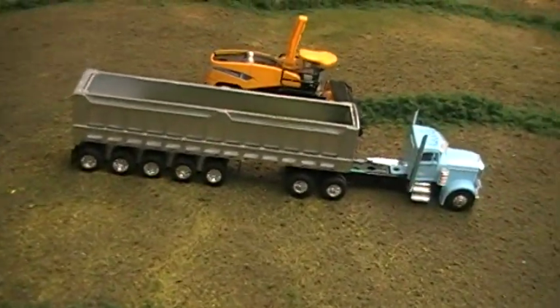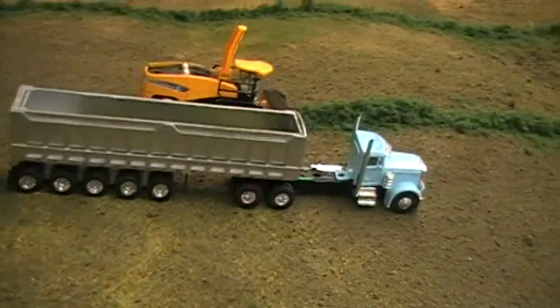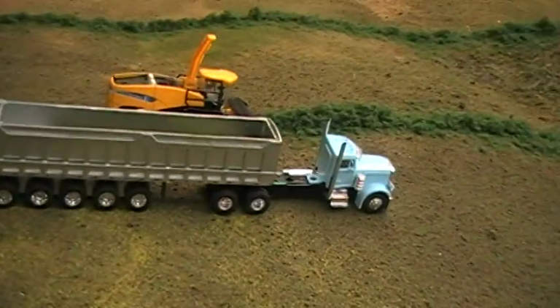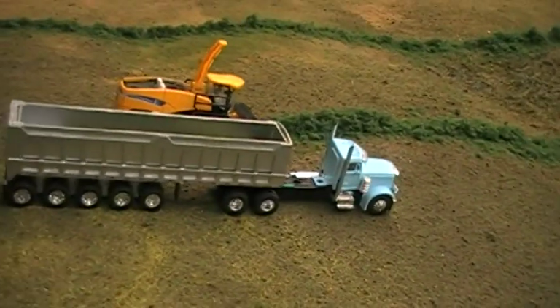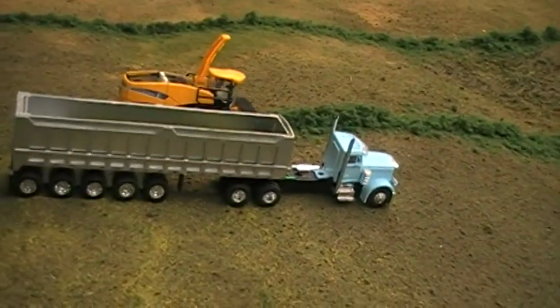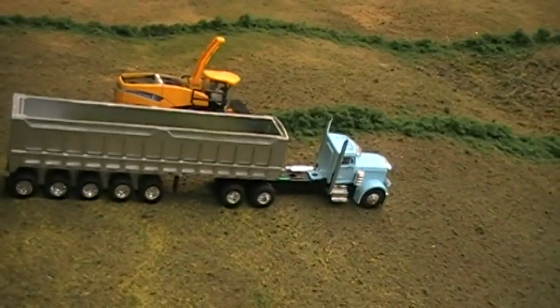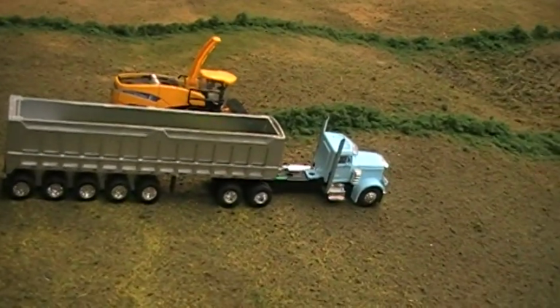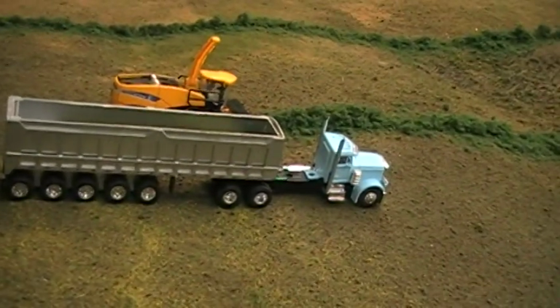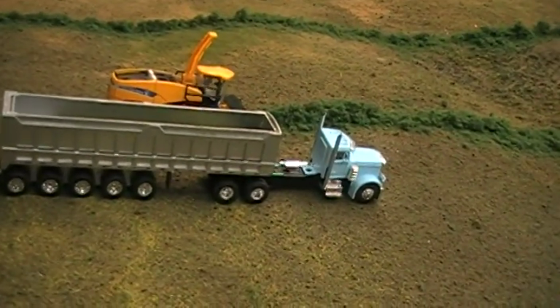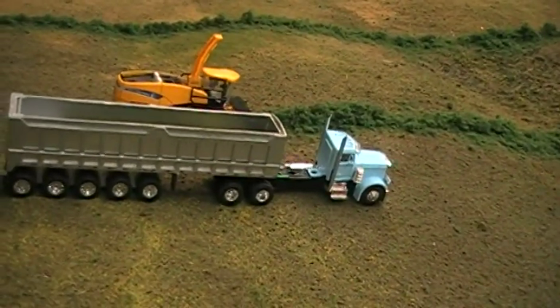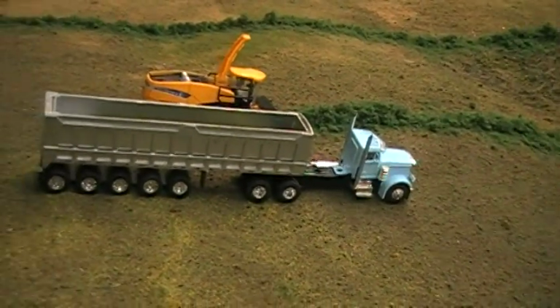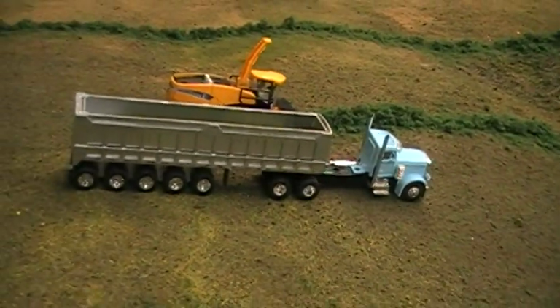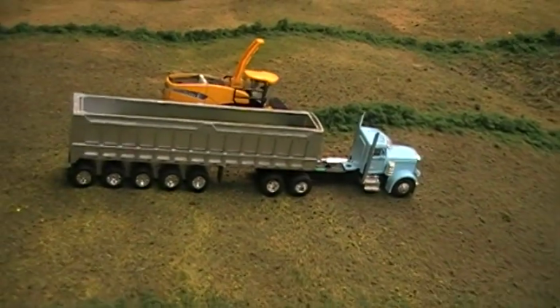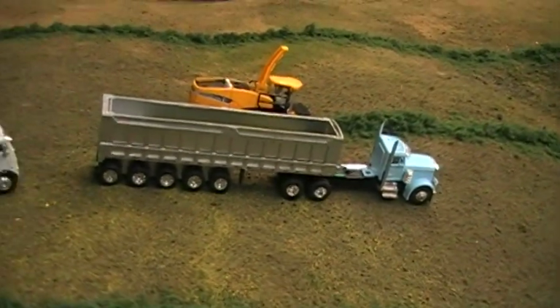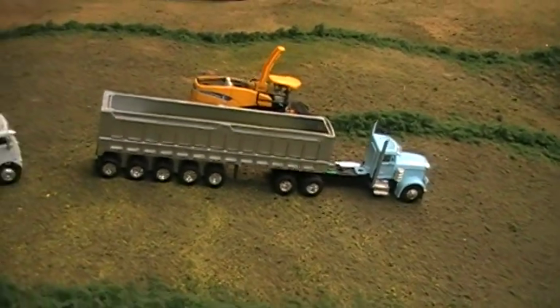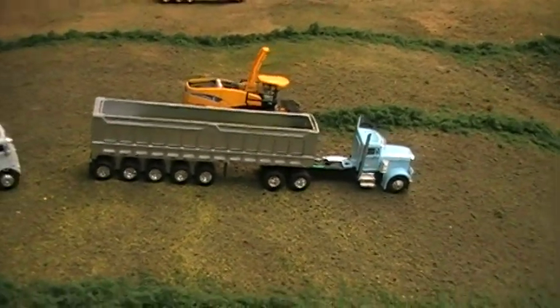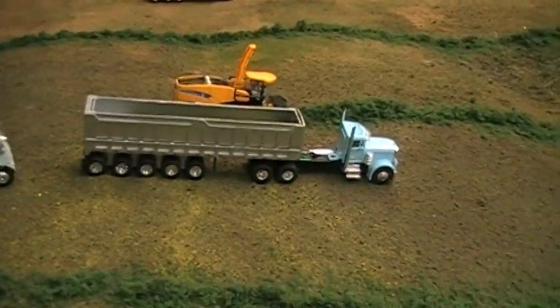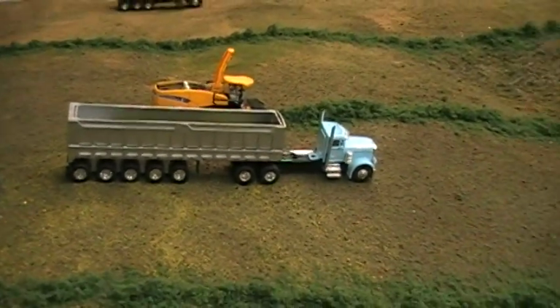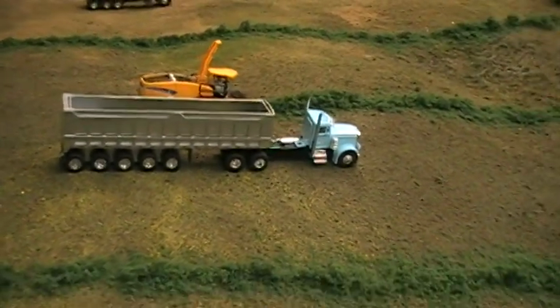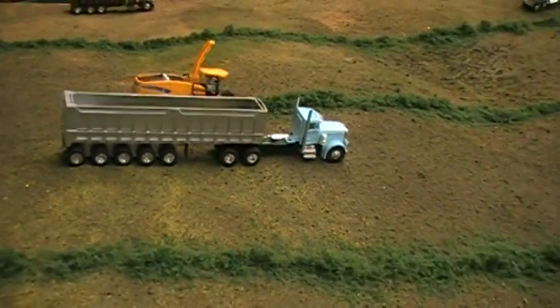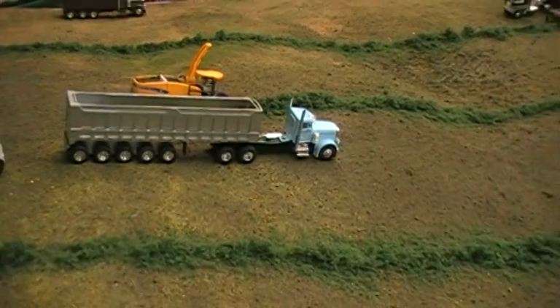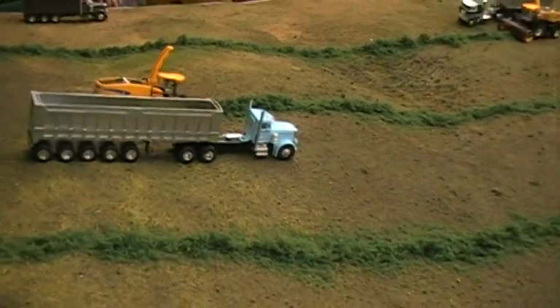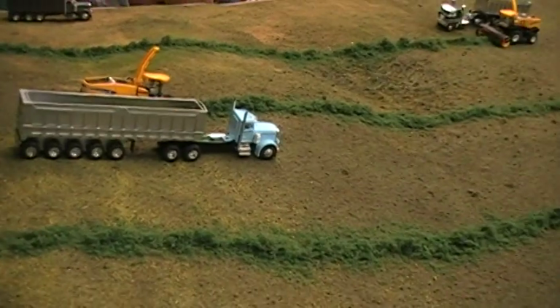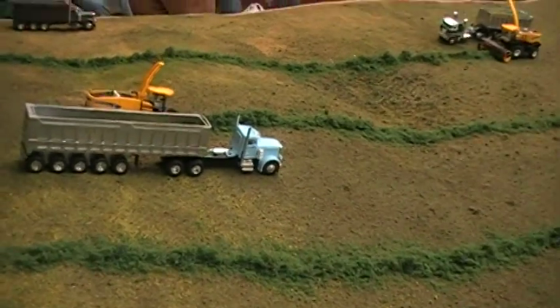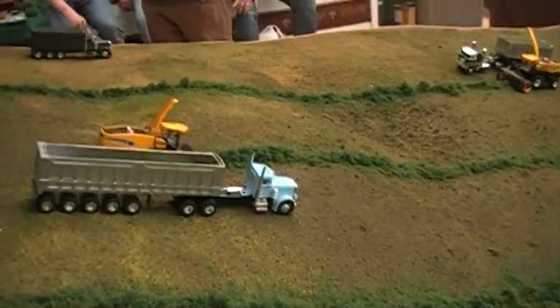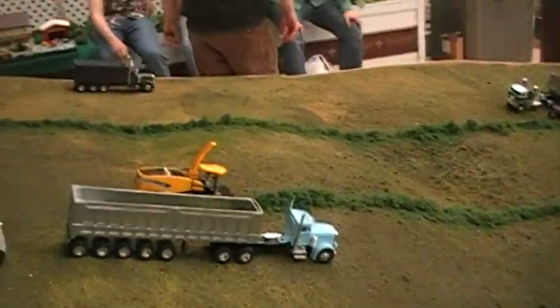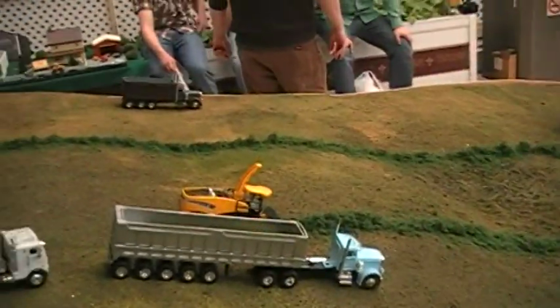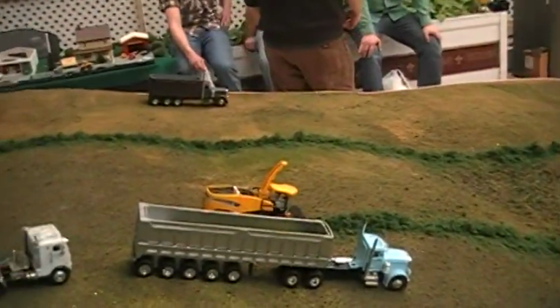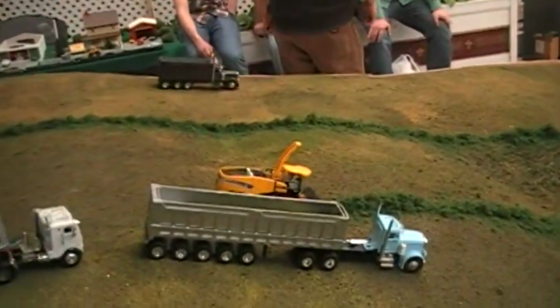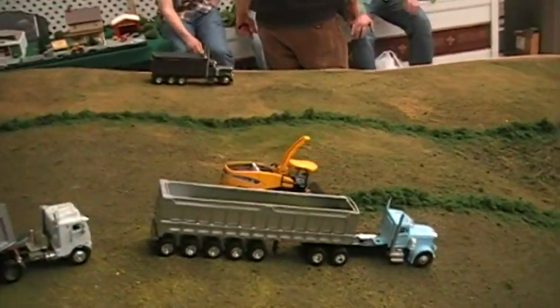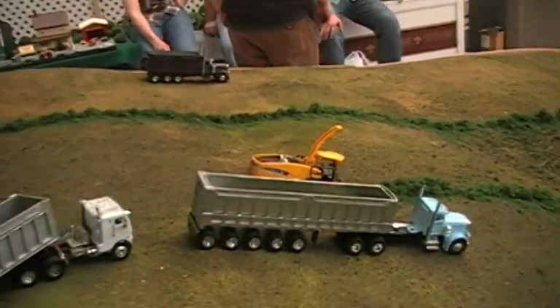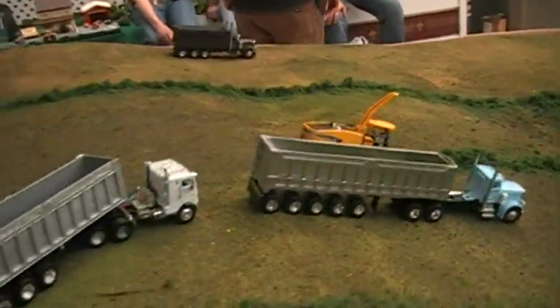You see New Holland choppers working here, New Holland self-propelleds, and an assortment of trucks — everything from five axles all the way down to two axles and even a tri-axle straight truck.